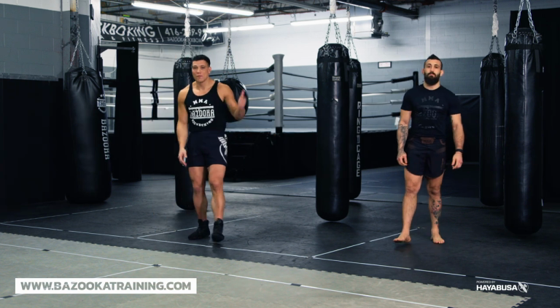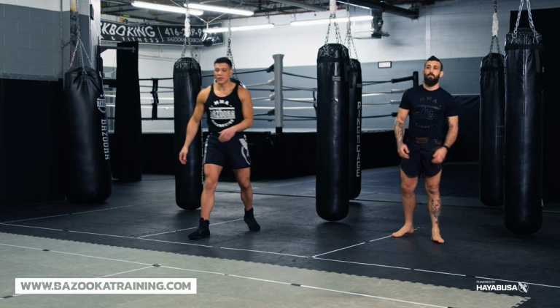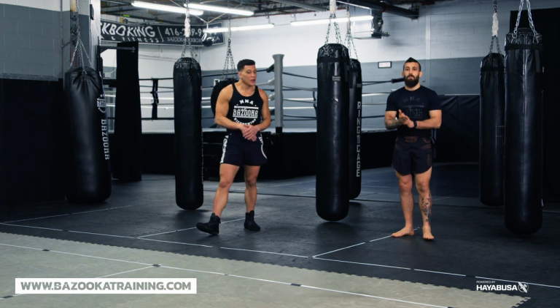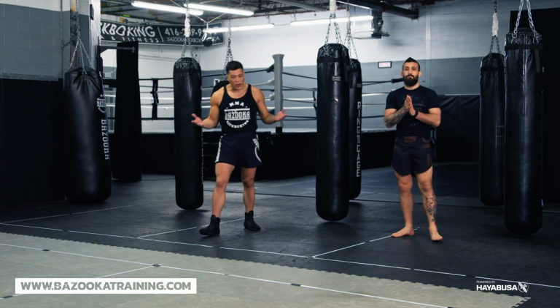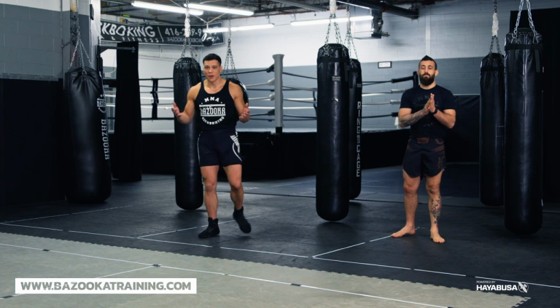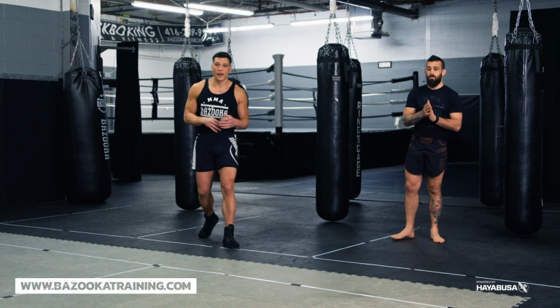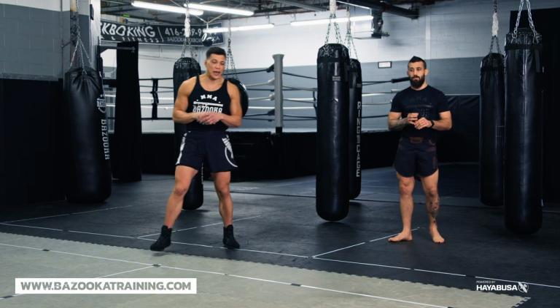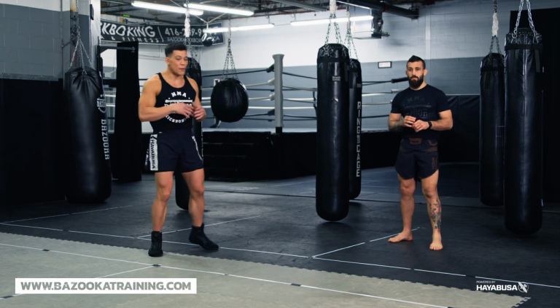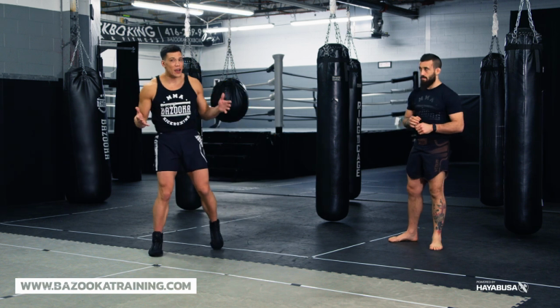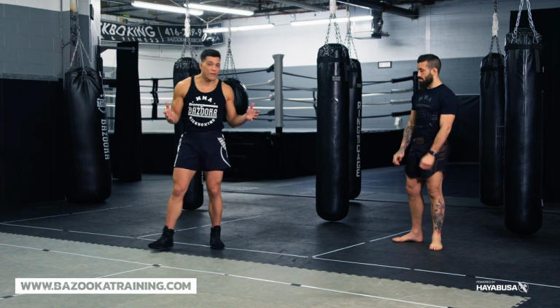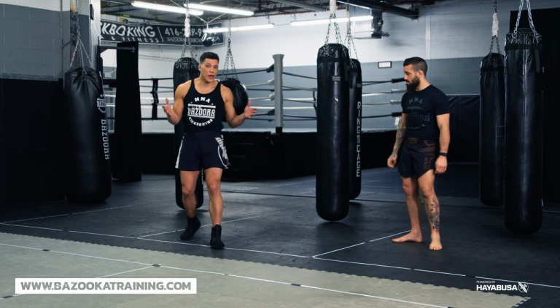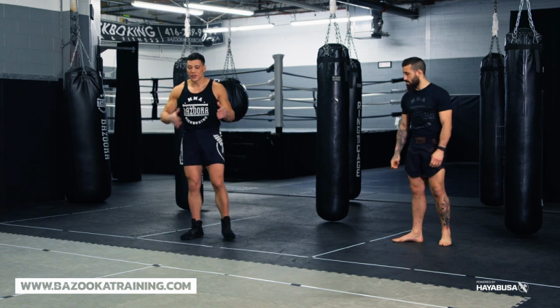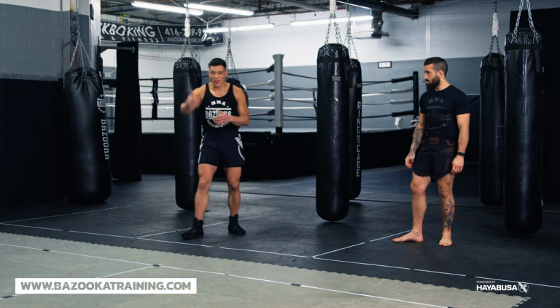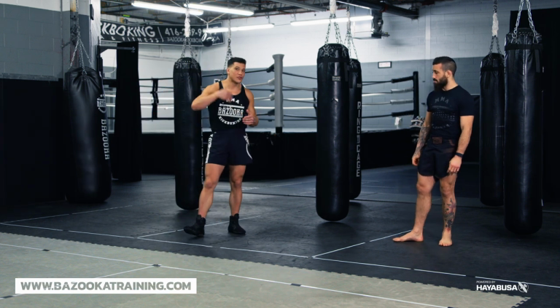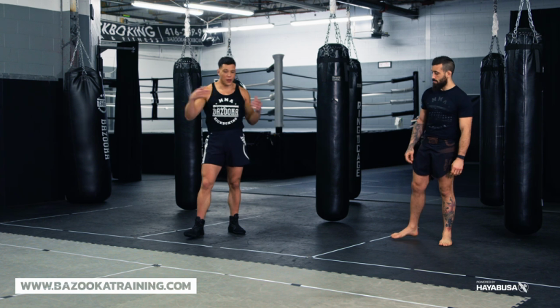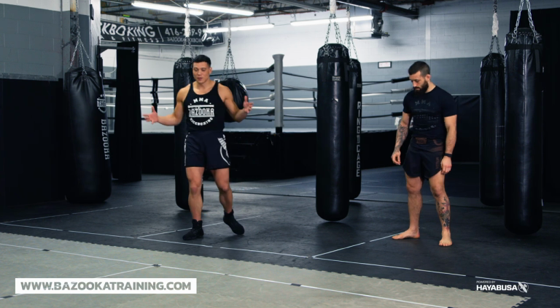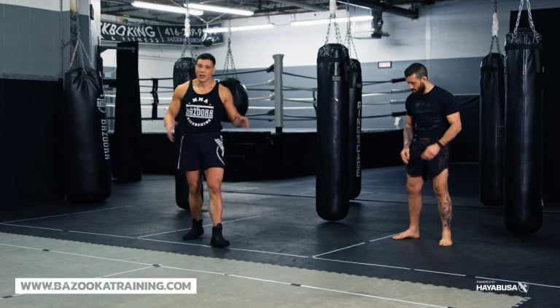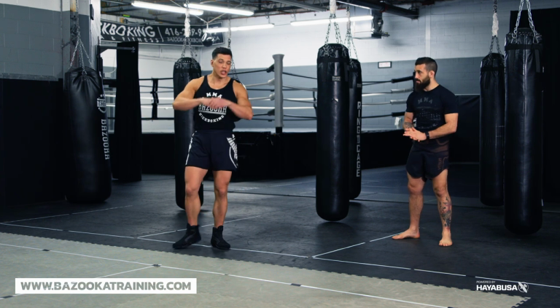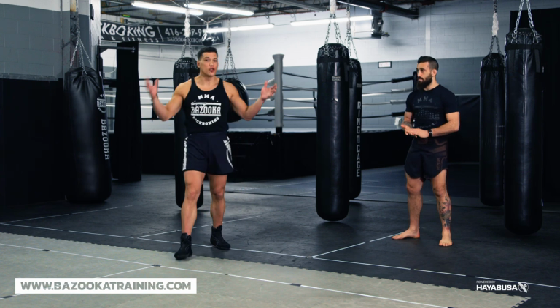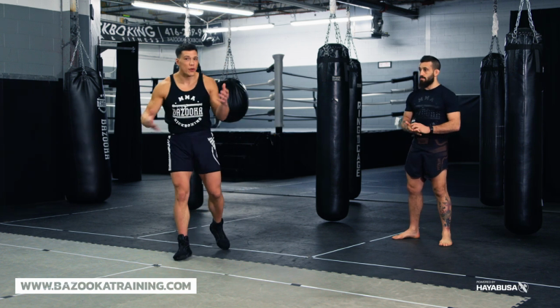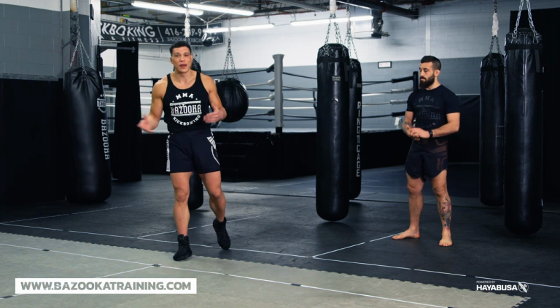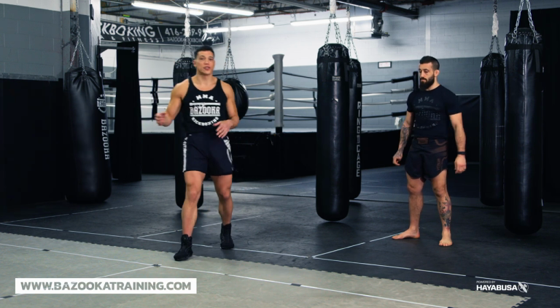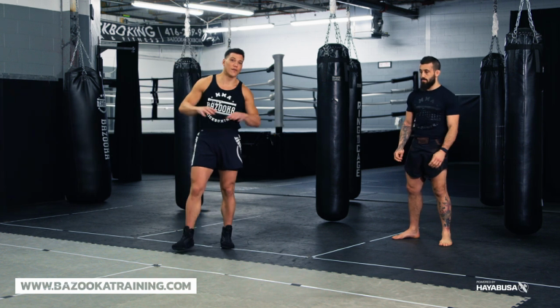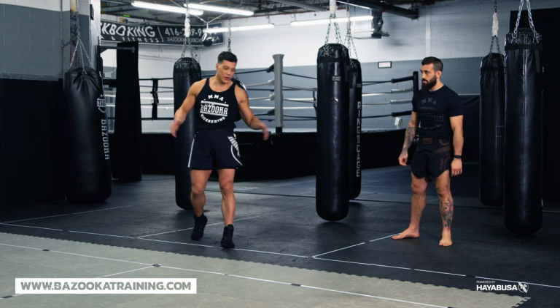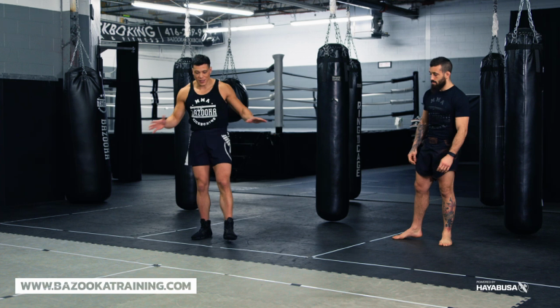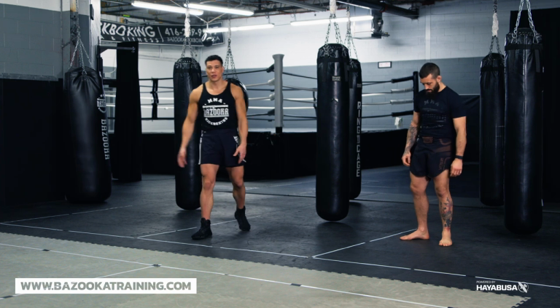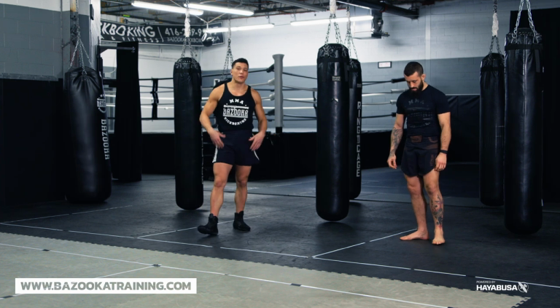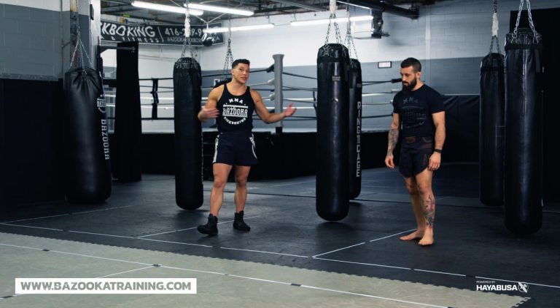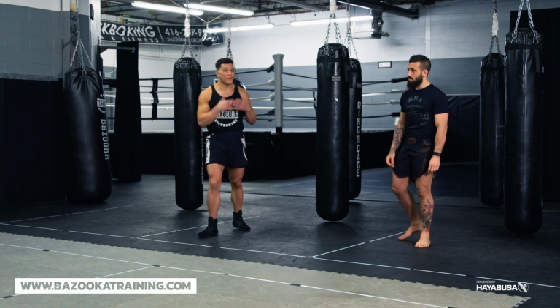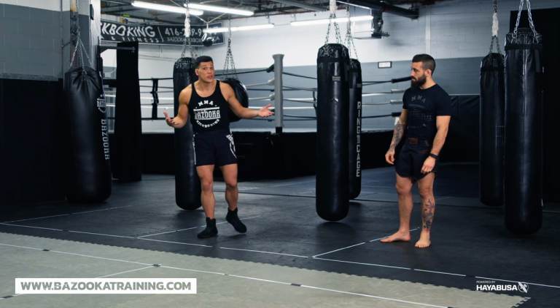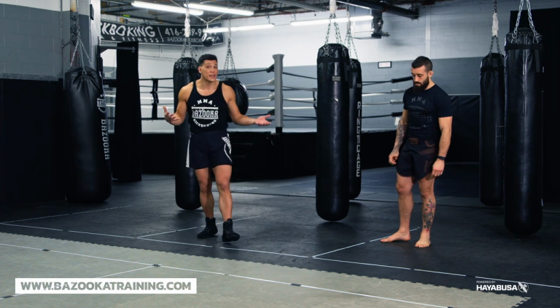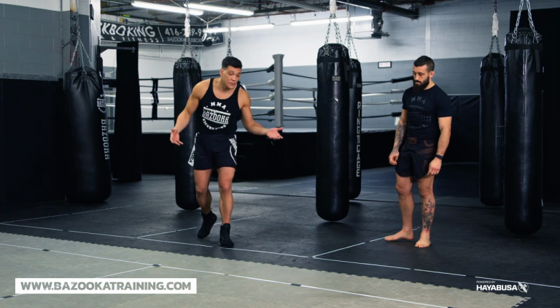With Matt here today, we're going to talk about some of our favorites. Depending on your level there are different types of strikes and concepts, but I'm going to assume everyone has a basic understanding of all the strikes and stance switching, and we'll just tell you the favorite ones we like to do.